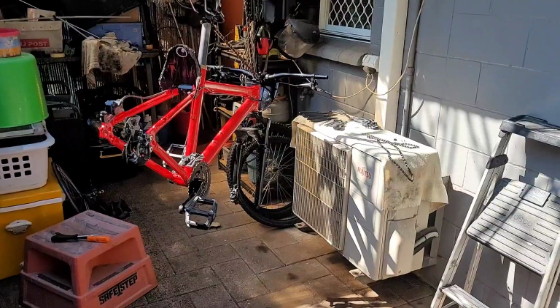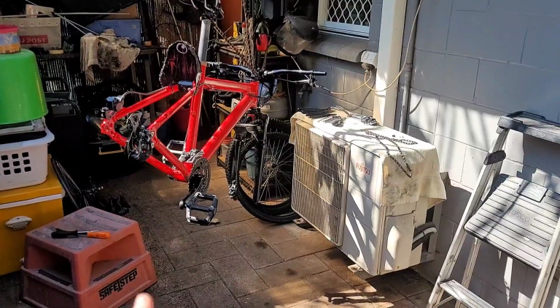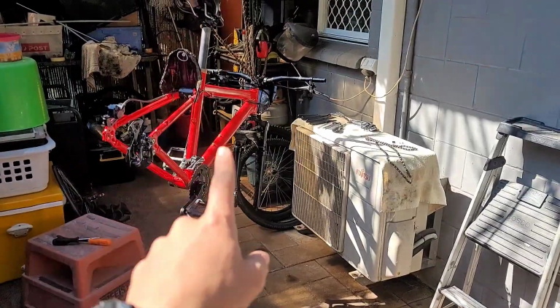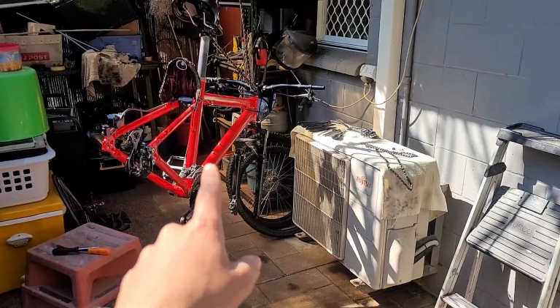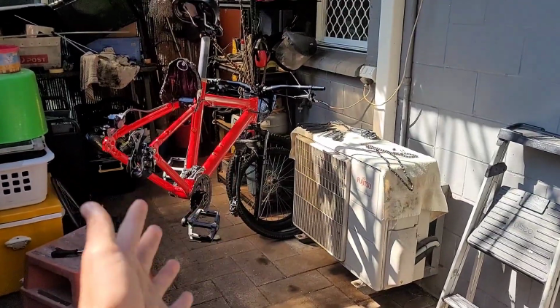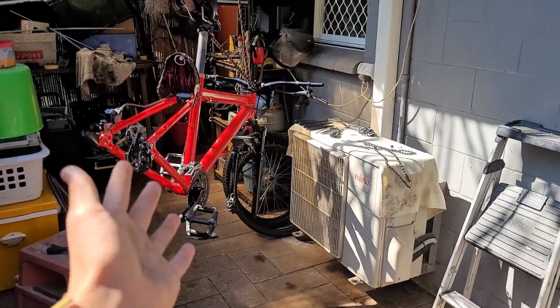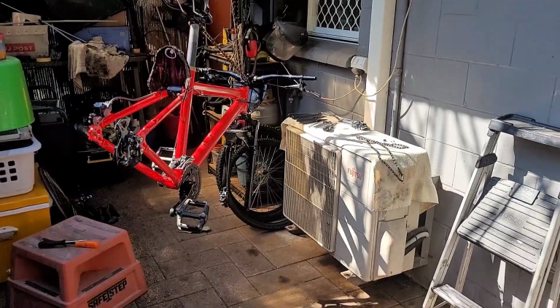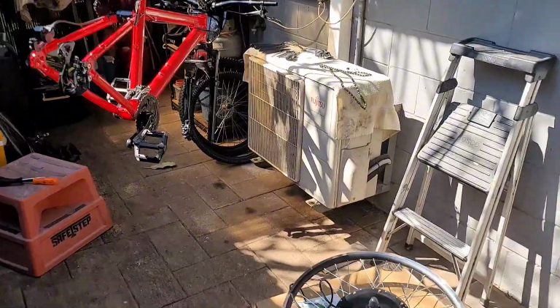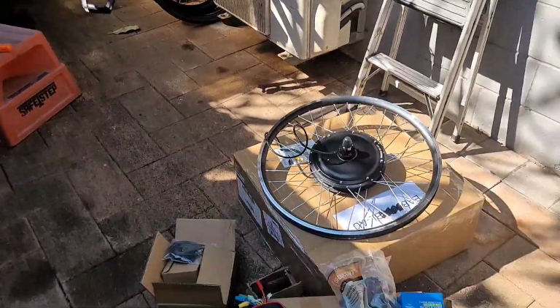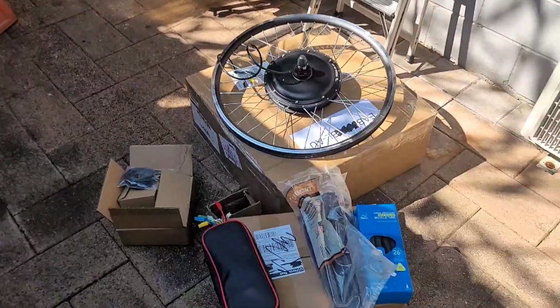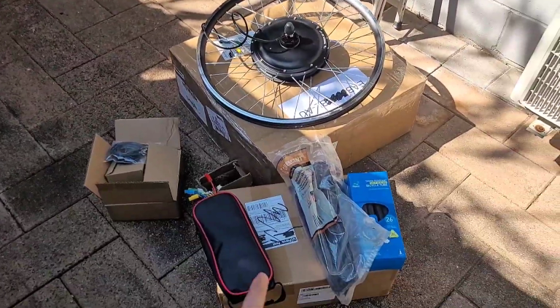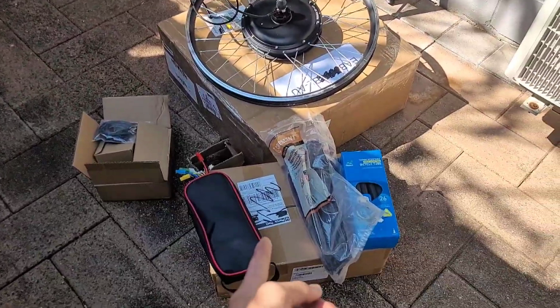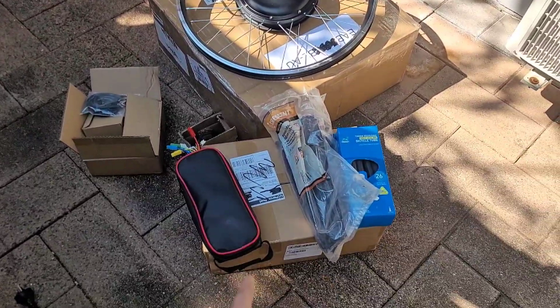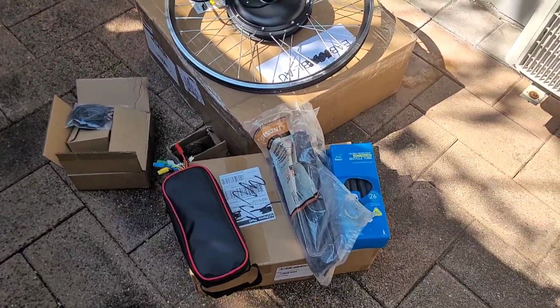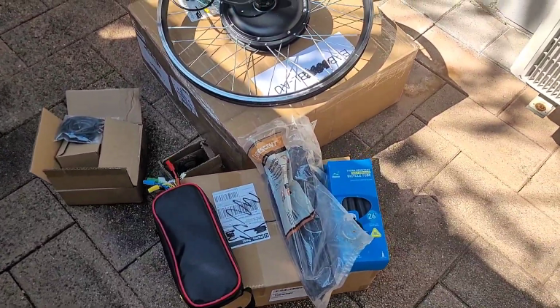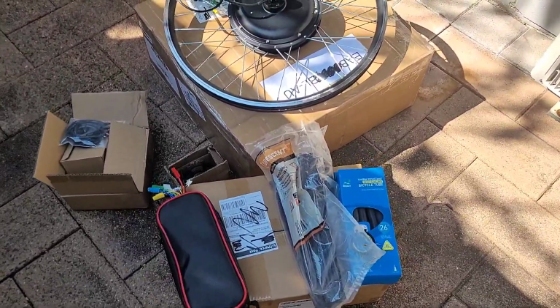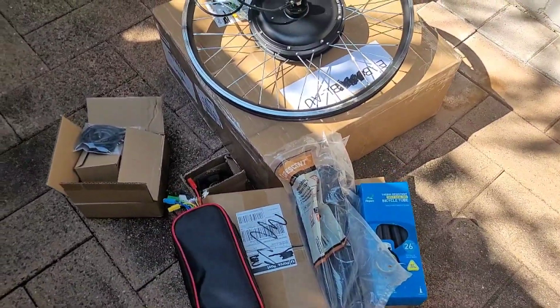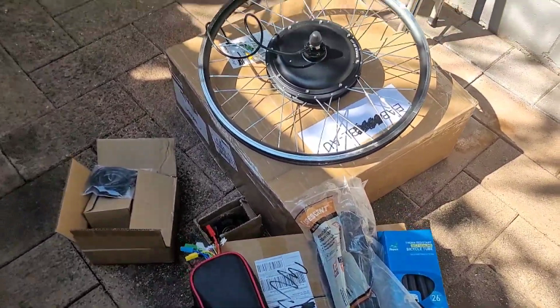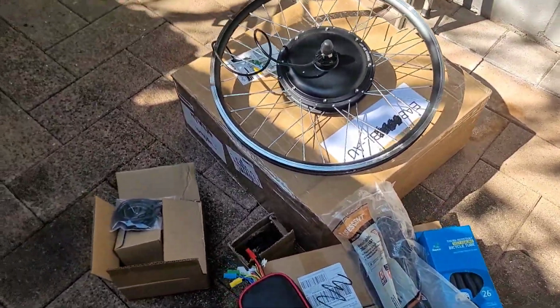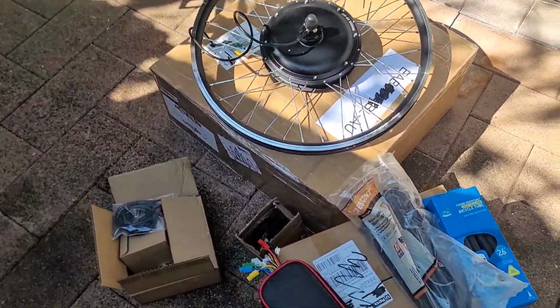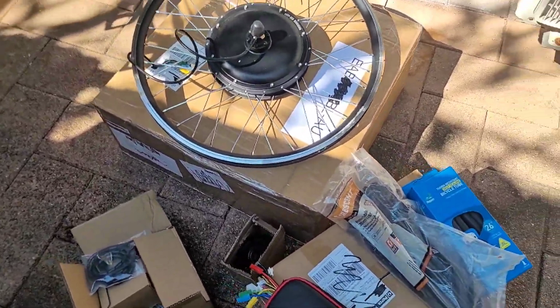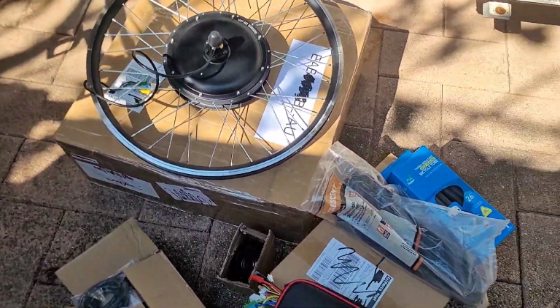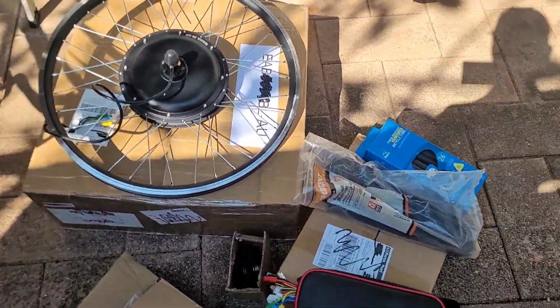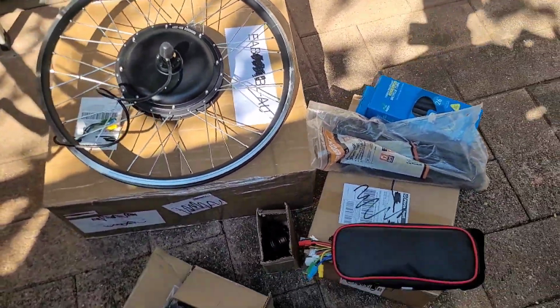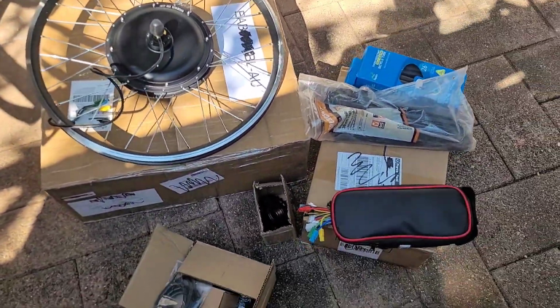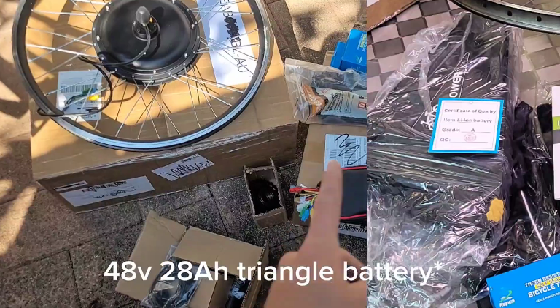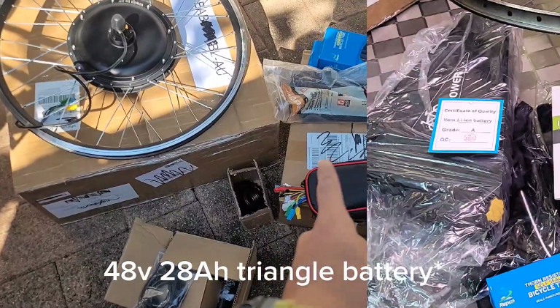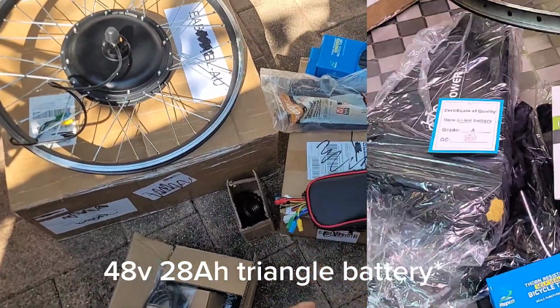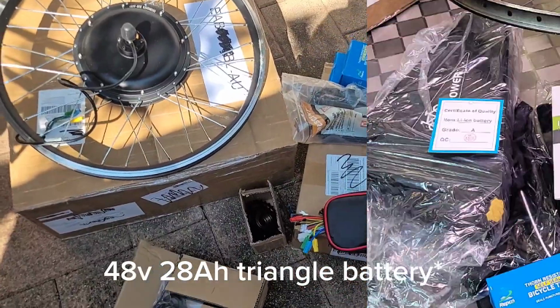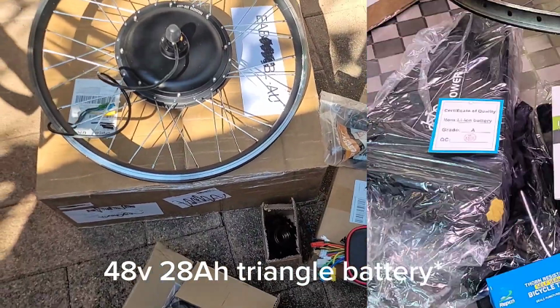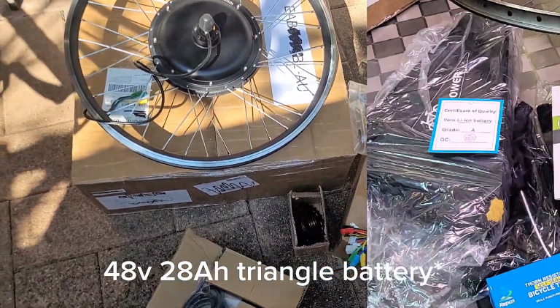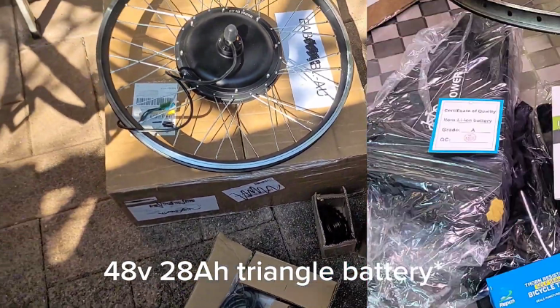All right, guys, the bike's up — ready to chuck on the 1500 watt kit. It is 48 volts and I've got a 28.8 amp-hour battery.